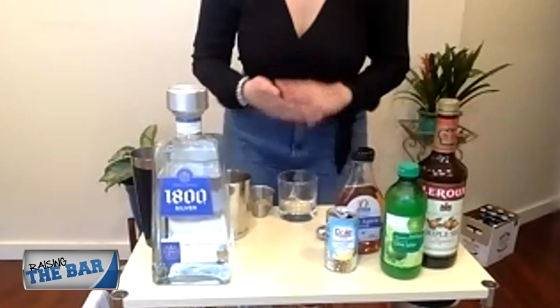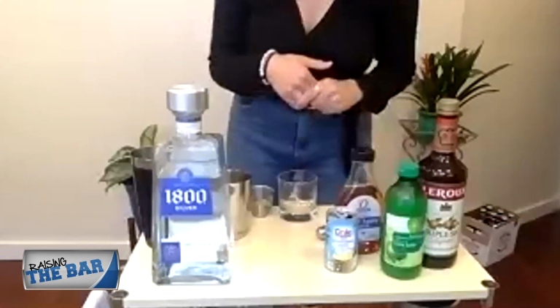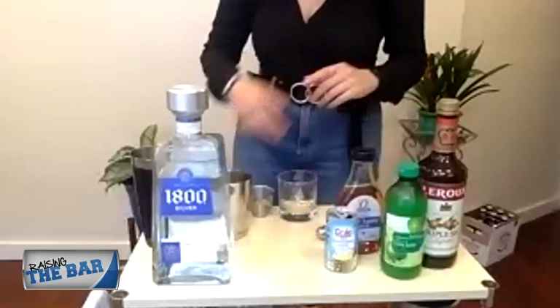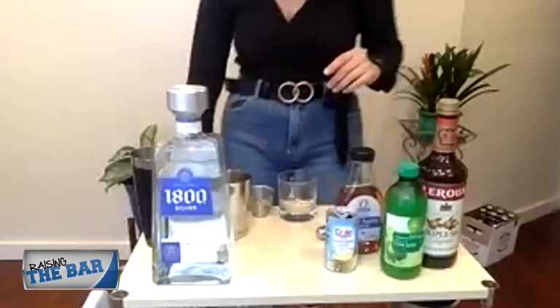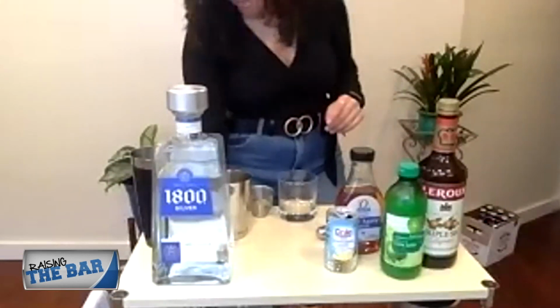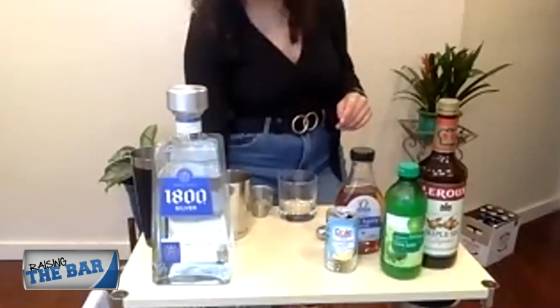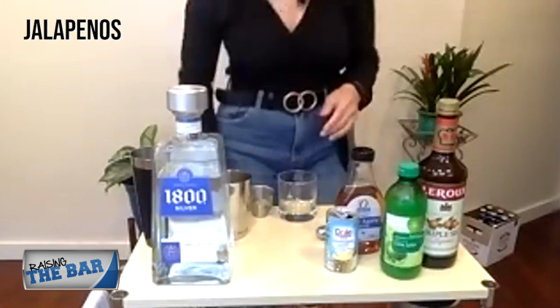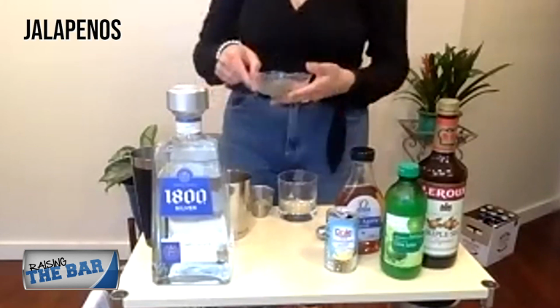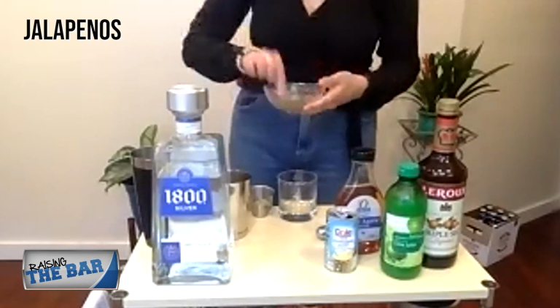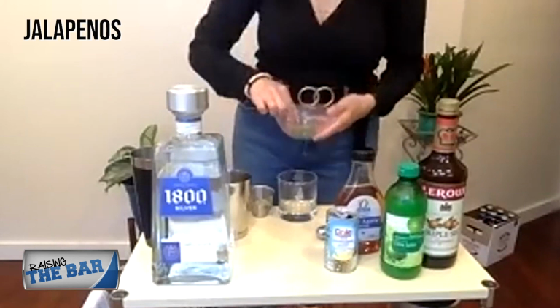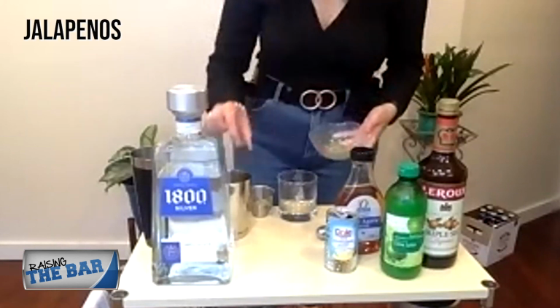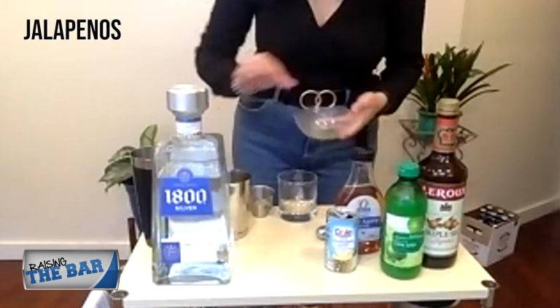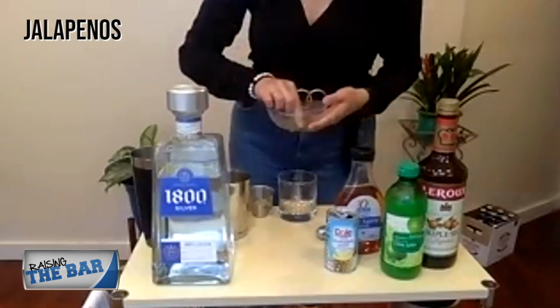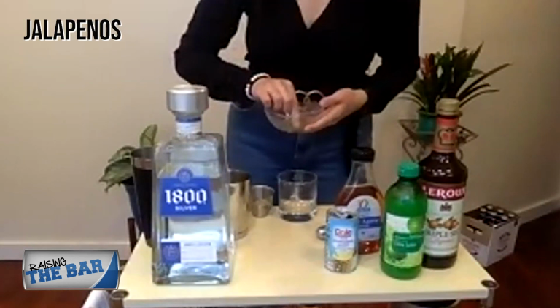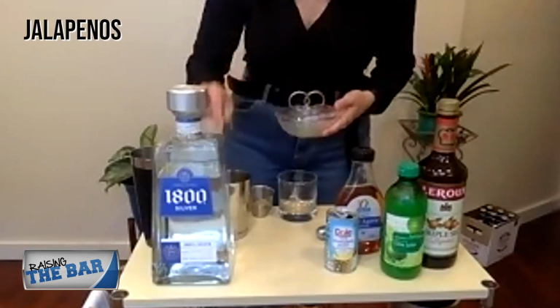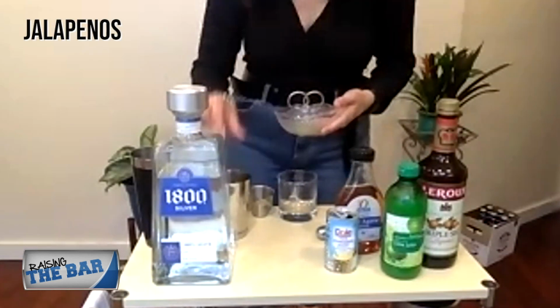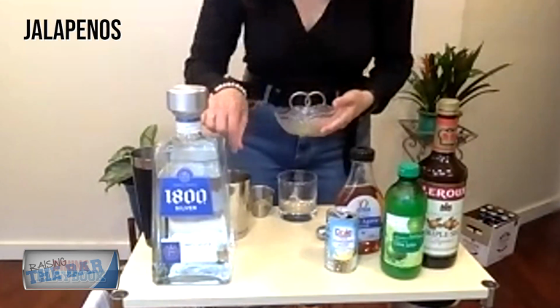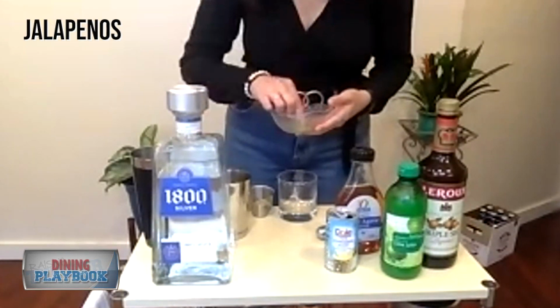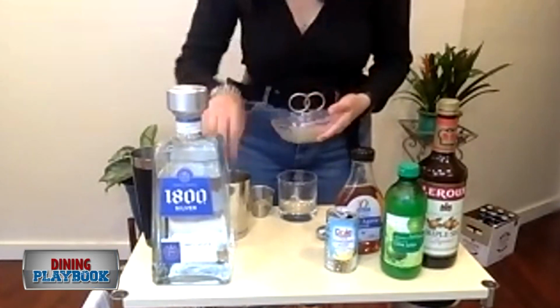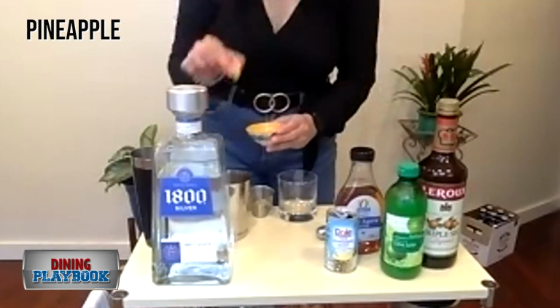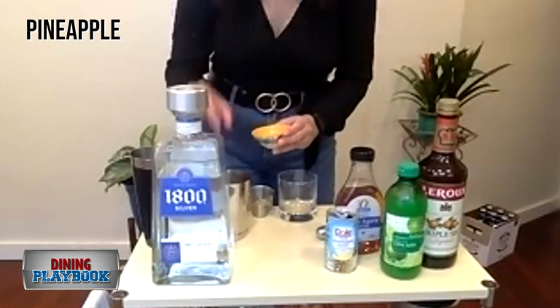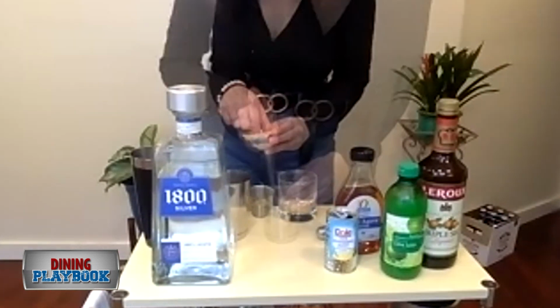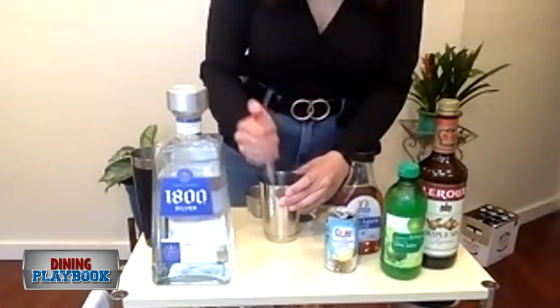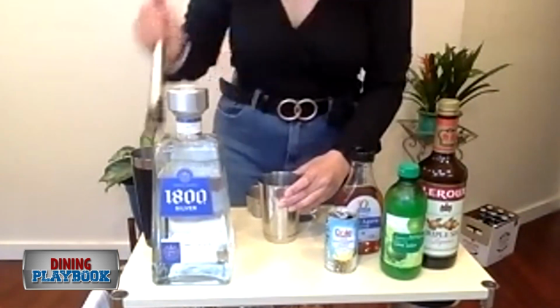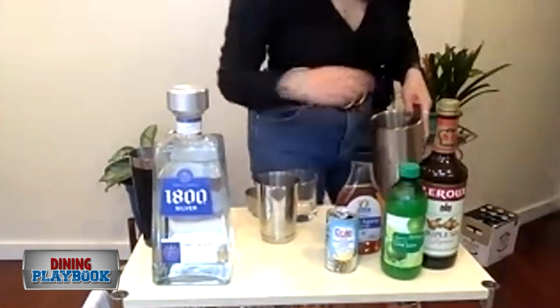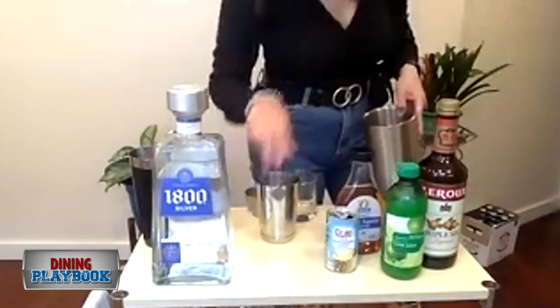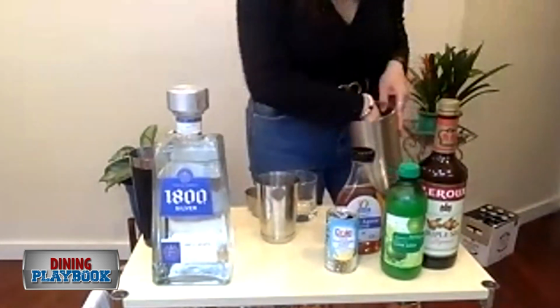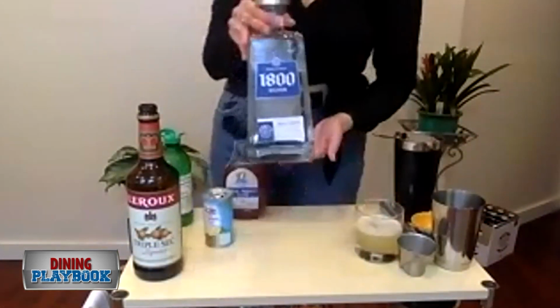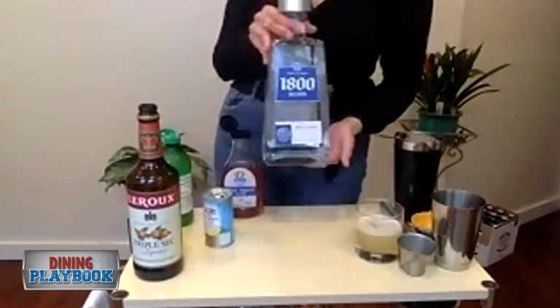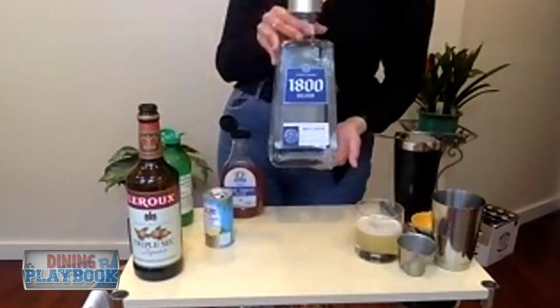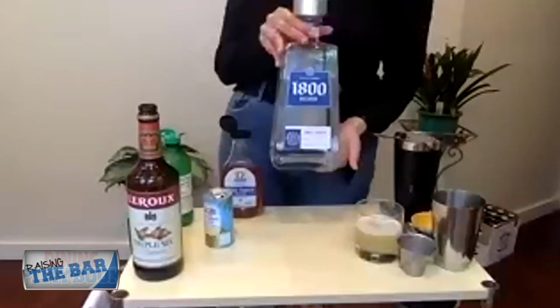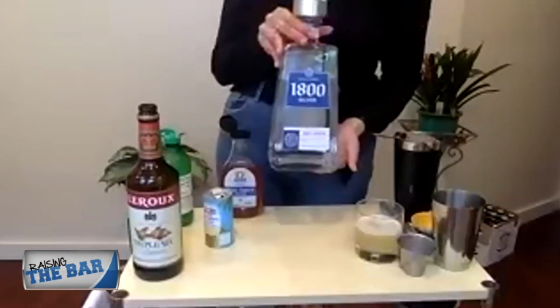So first, we're going to start by muddling a few jalapeños. And it all depends on how spicy you like your cocktail. Then add pineapple, put some ice in there, and 1800 tequila.